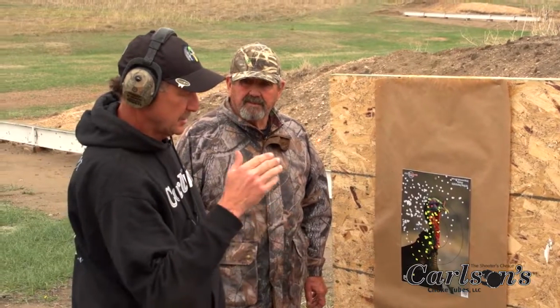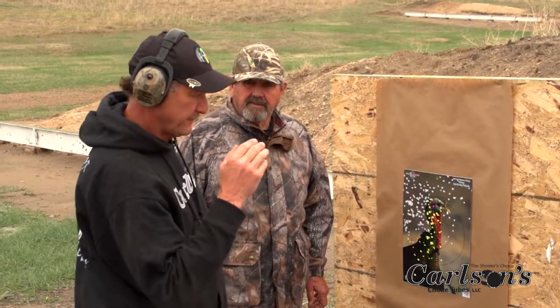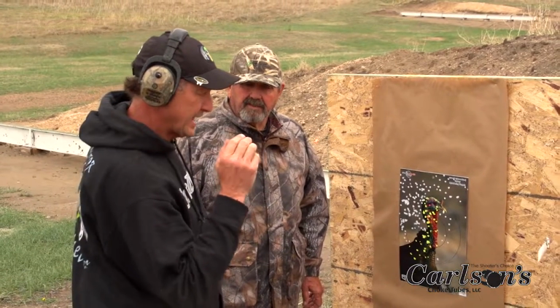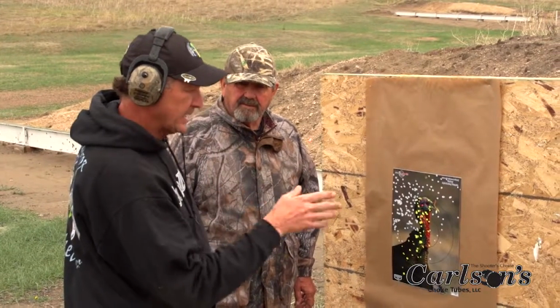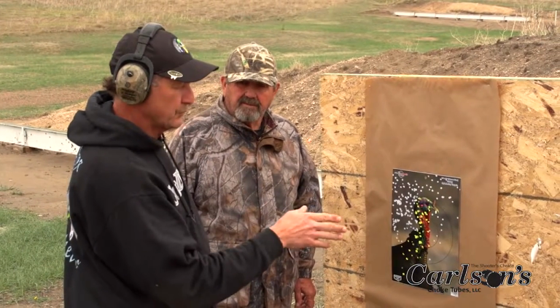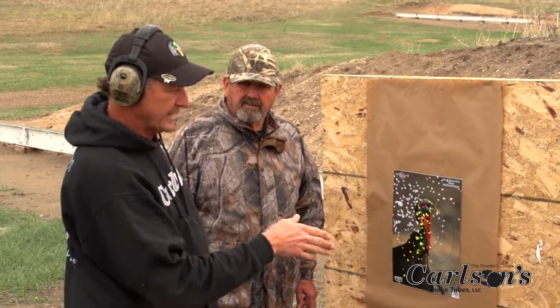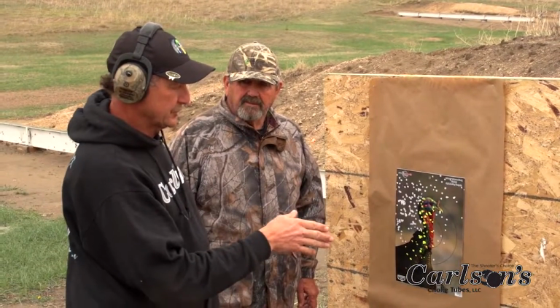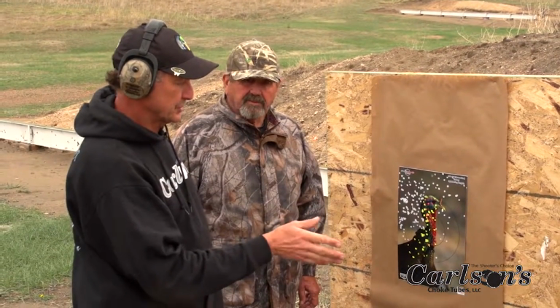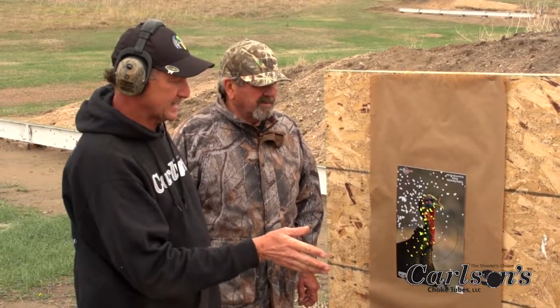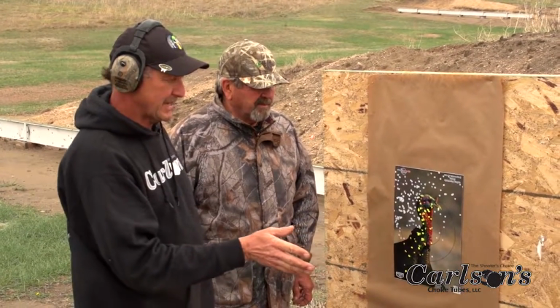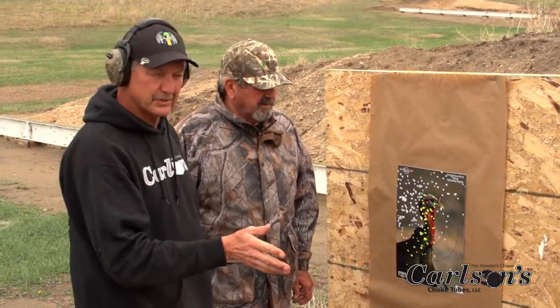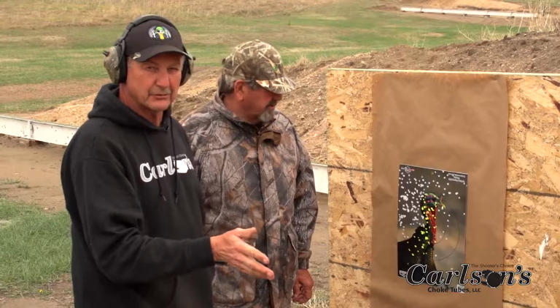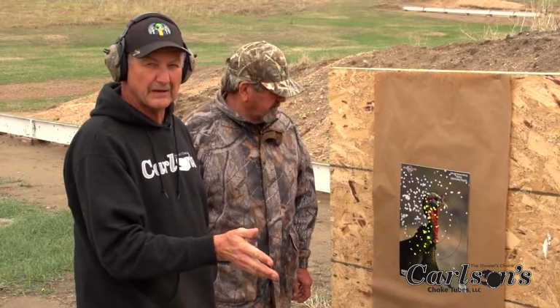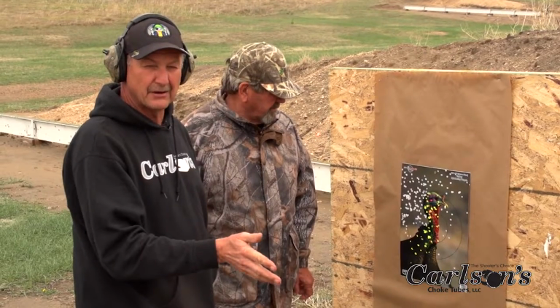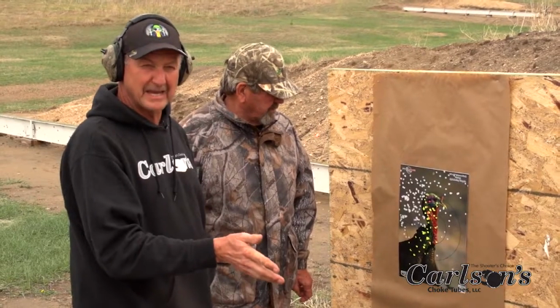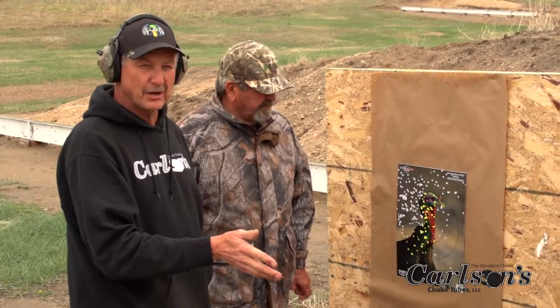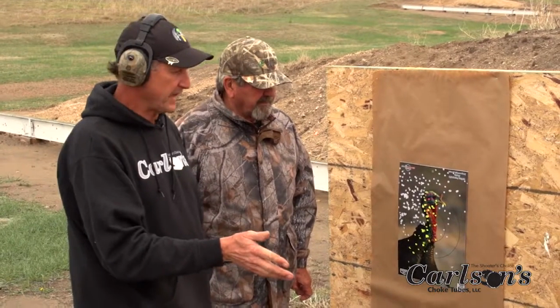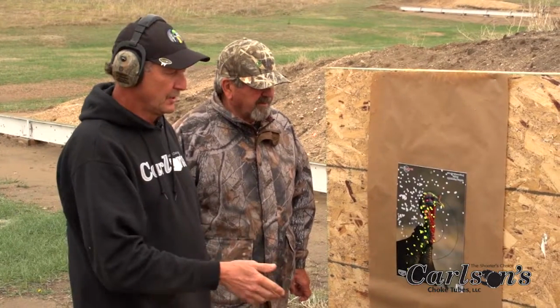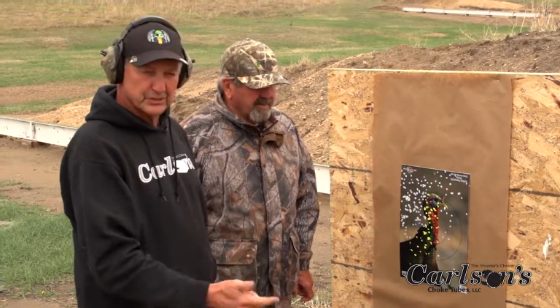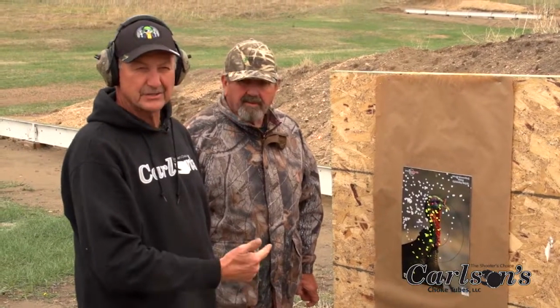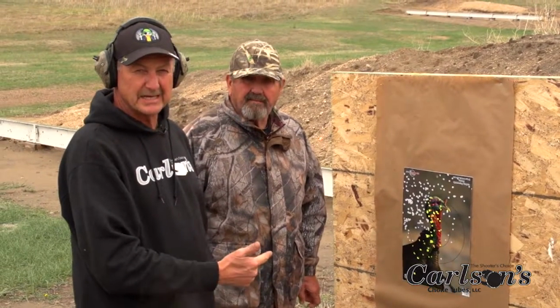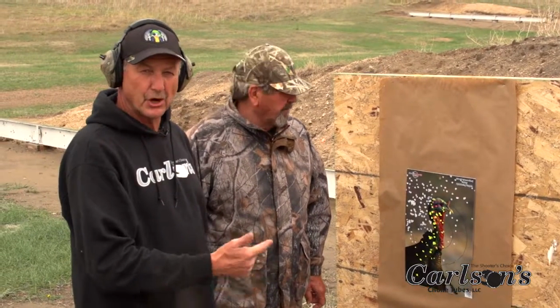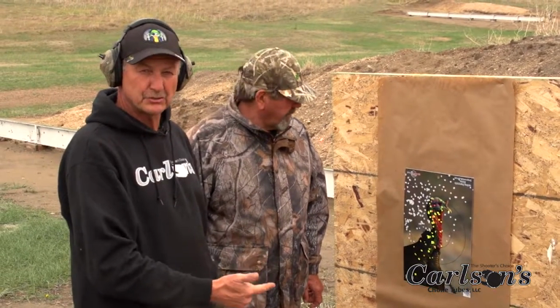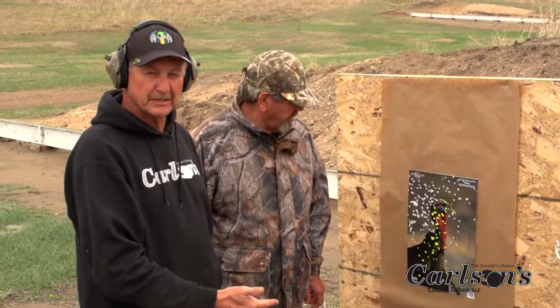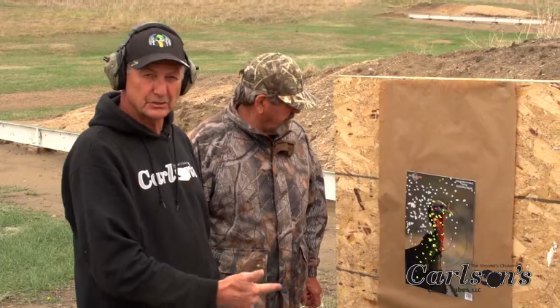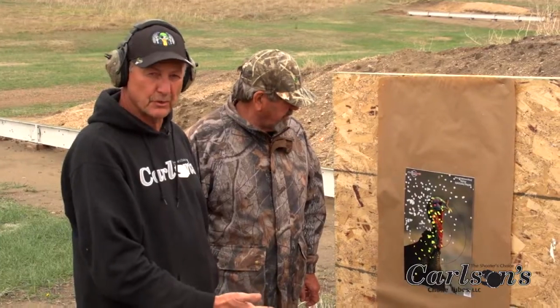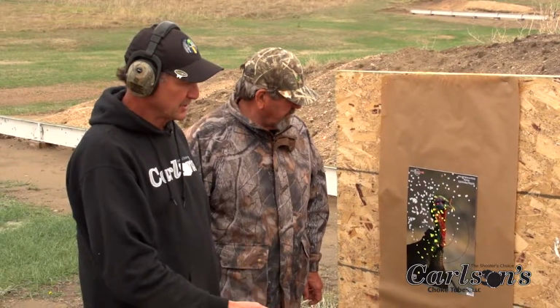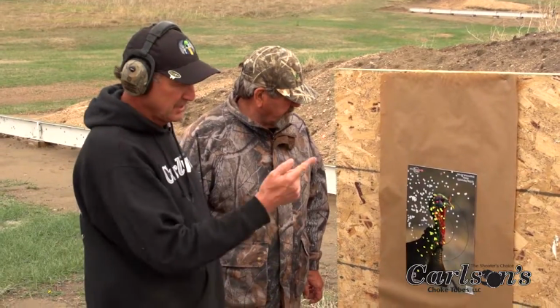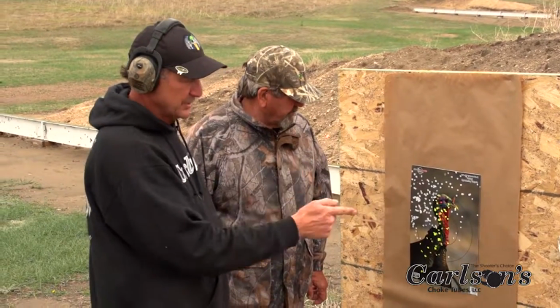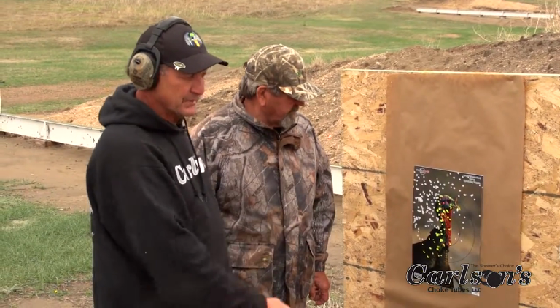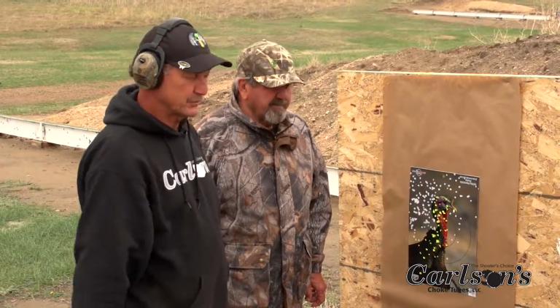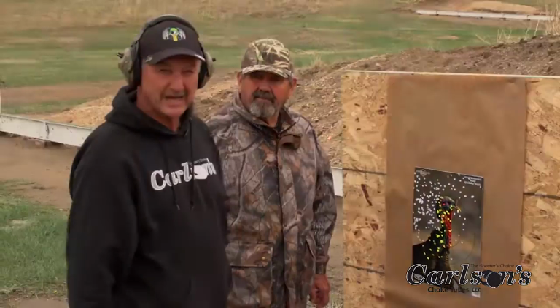You want to find out dead on where that gun shoots. It's just like I tell guys — you wouldn't take your deer rifle out and sight it in offhand or sitting down. You always use a bench. You always use a rest. You've got to do the same thing with your shotgun.